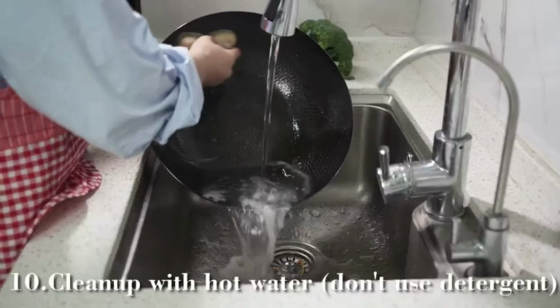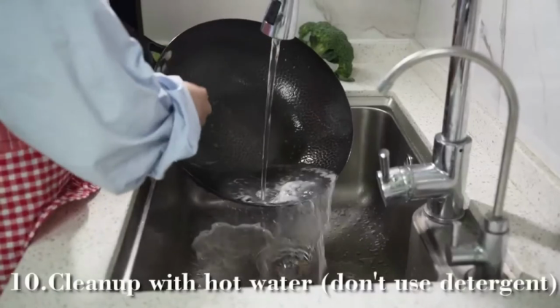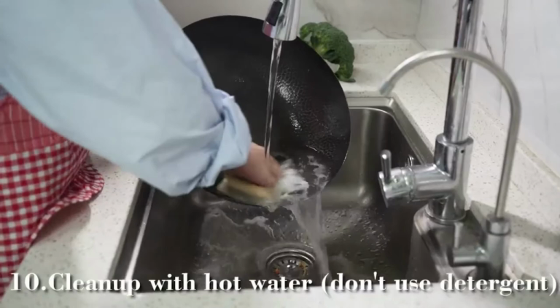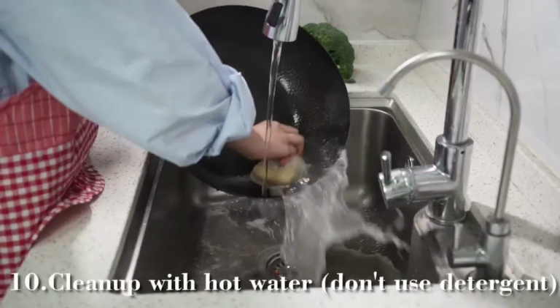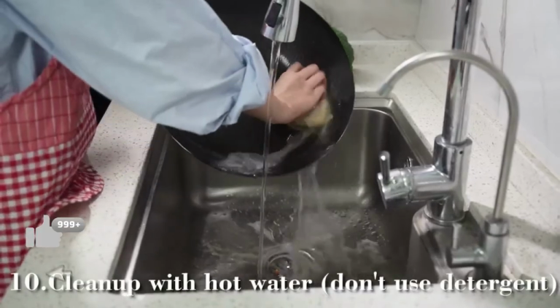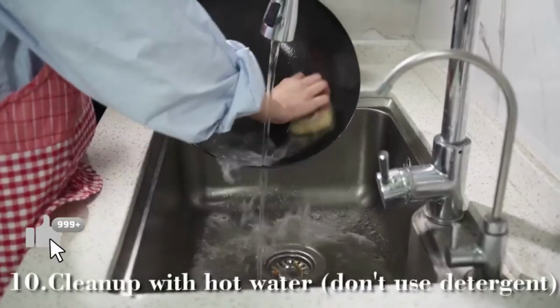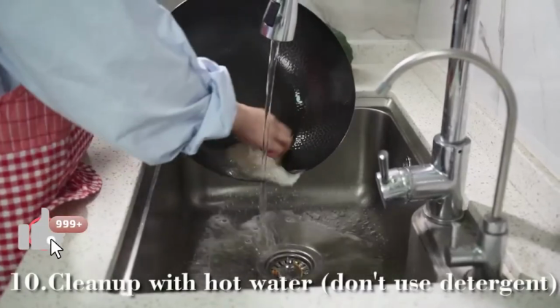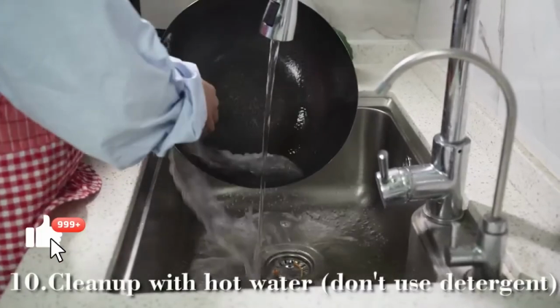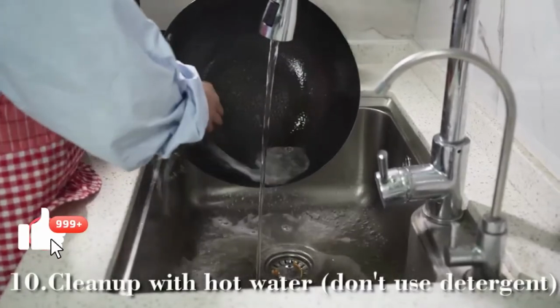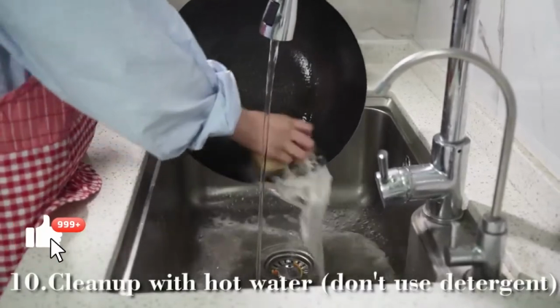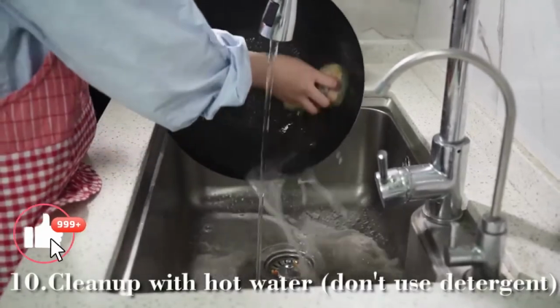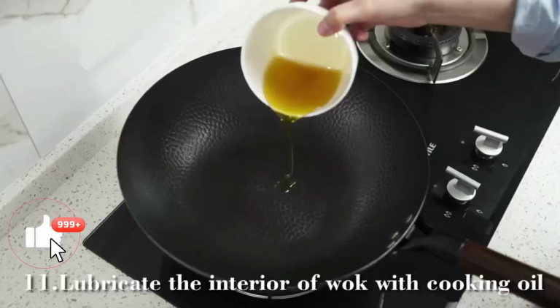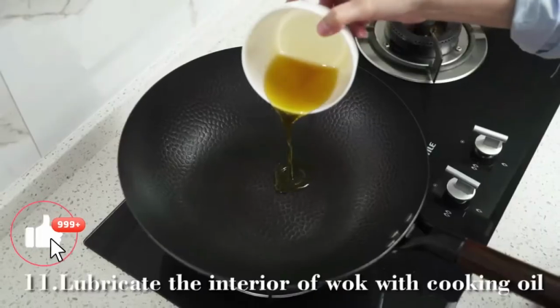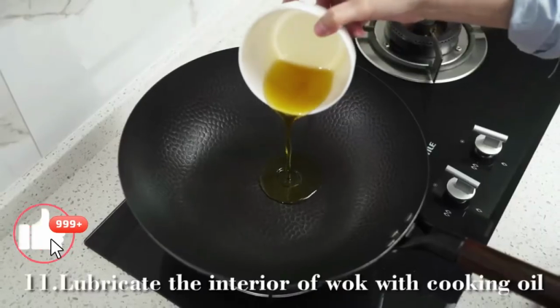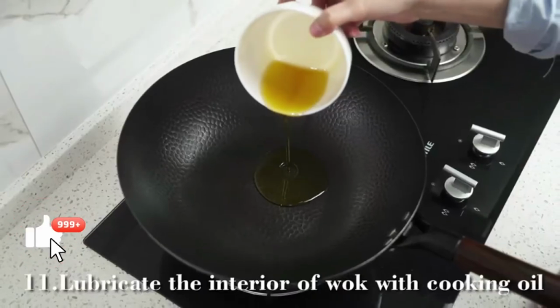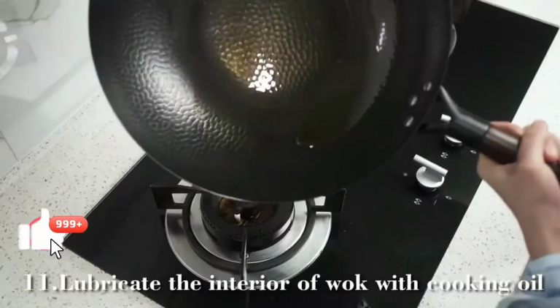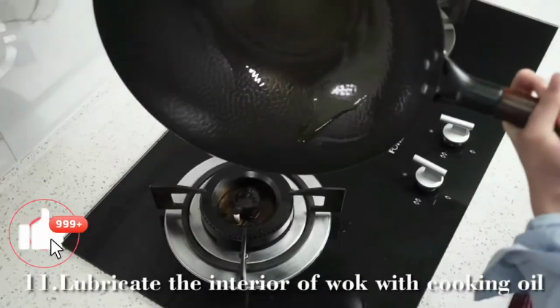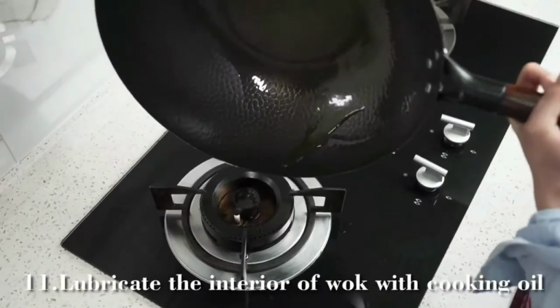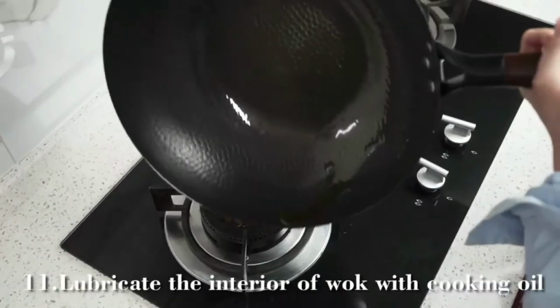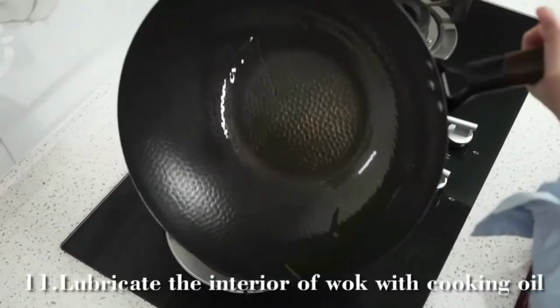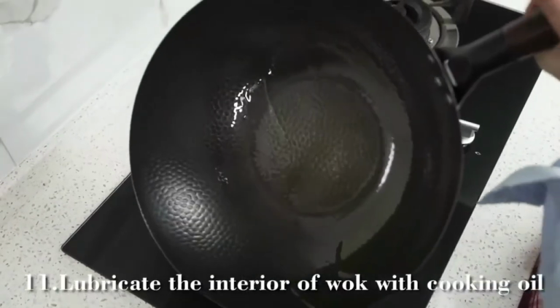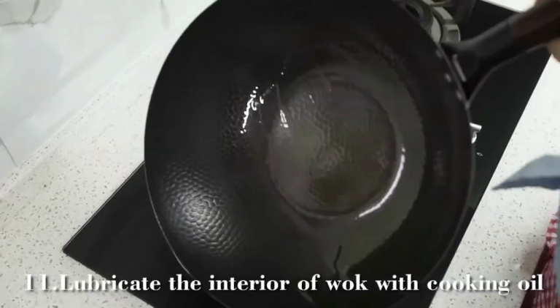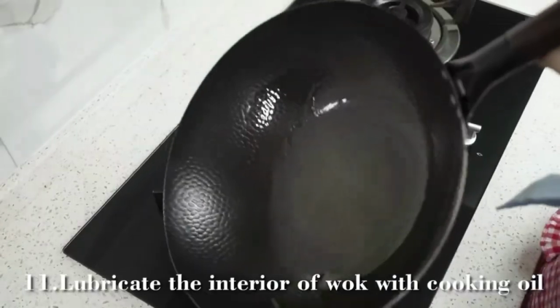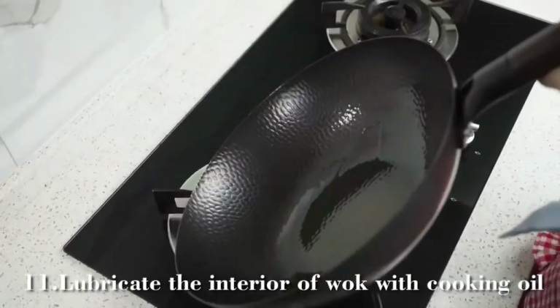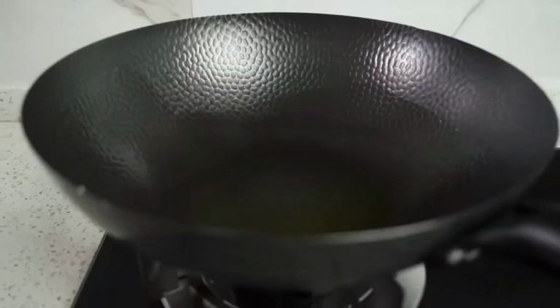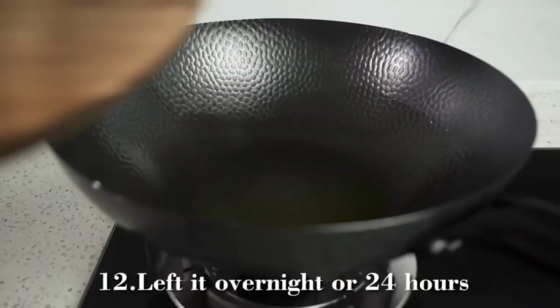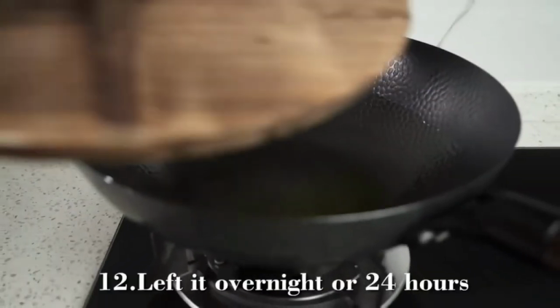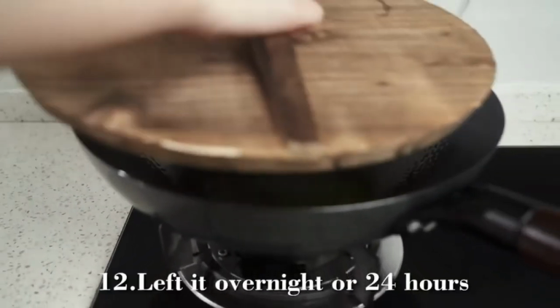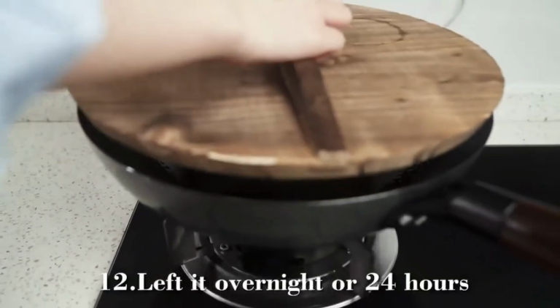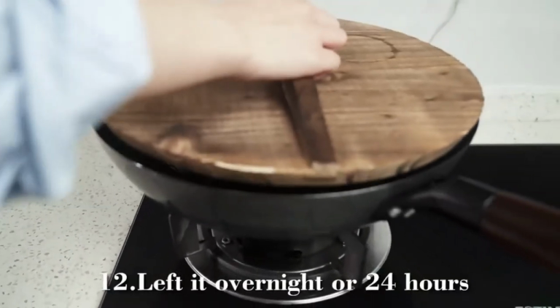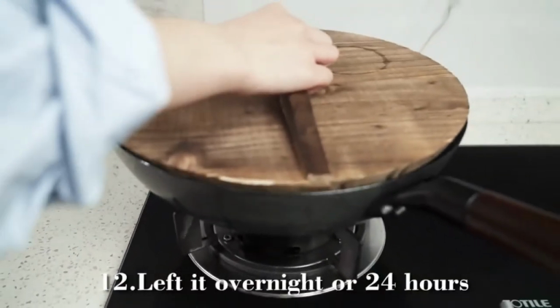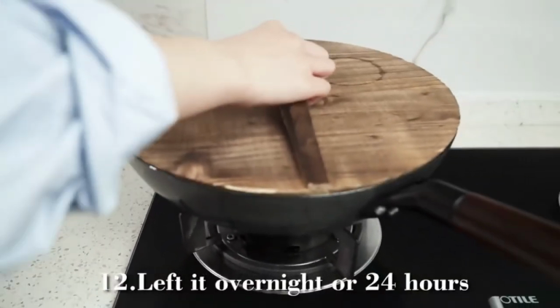Clean up with hot water — do not use detergent. Lubricate the inside of the wok with a thin layer of cooking oil and leave it overnight for 24 hours.